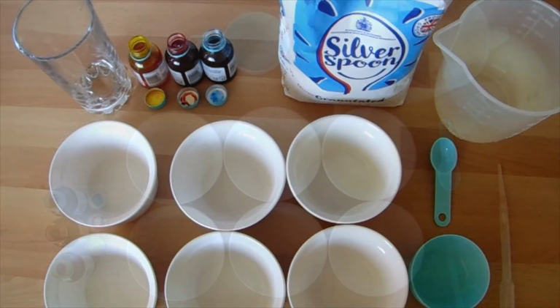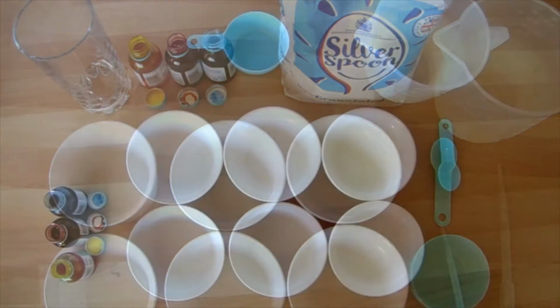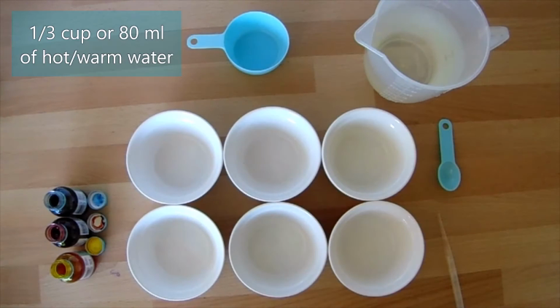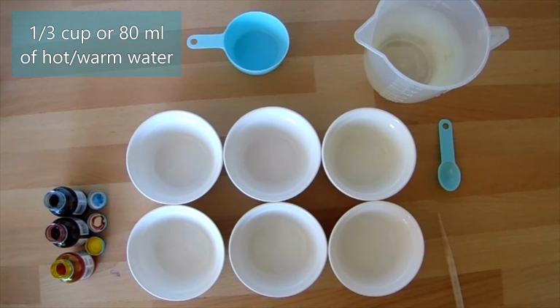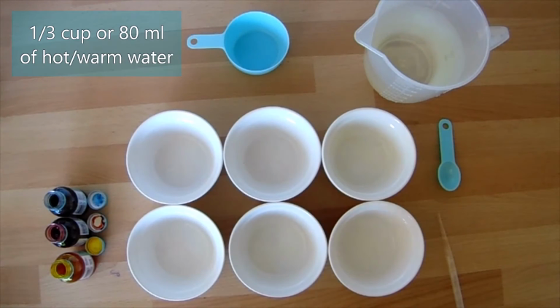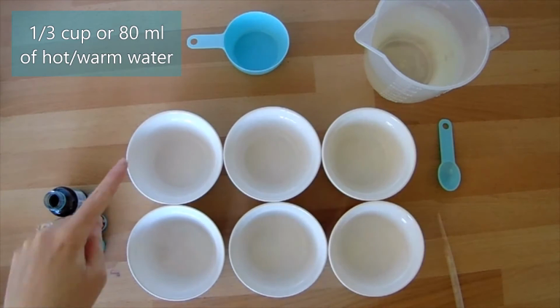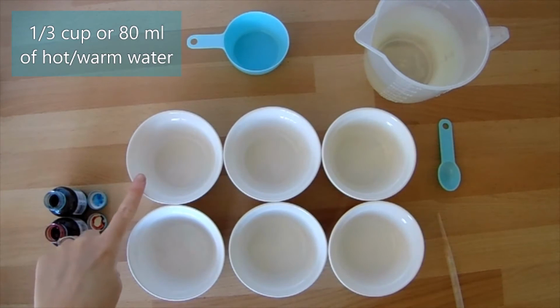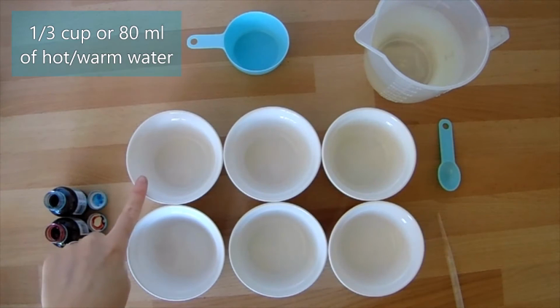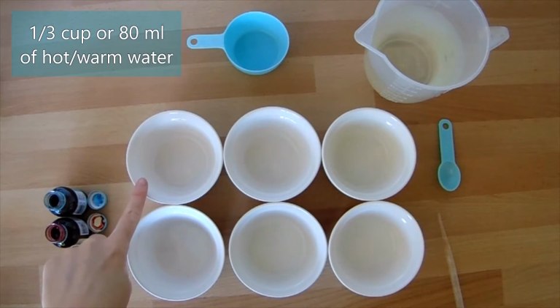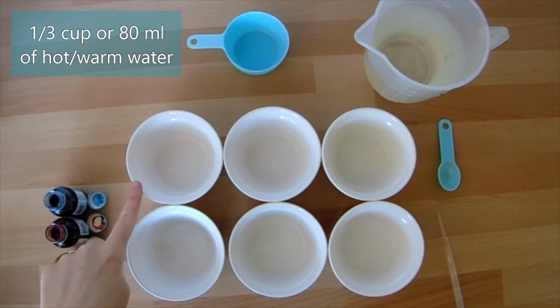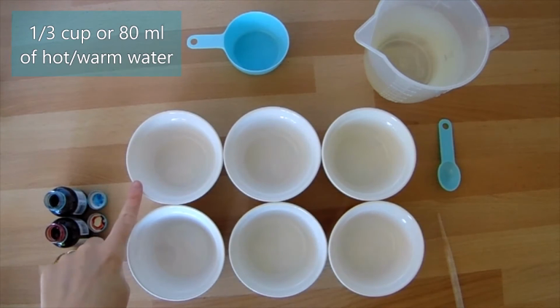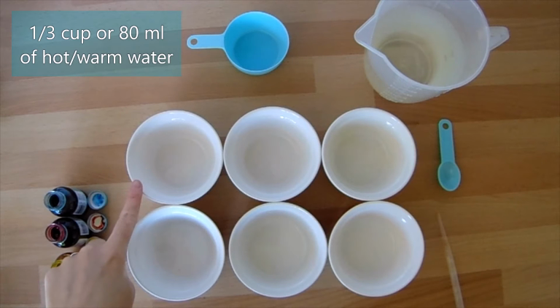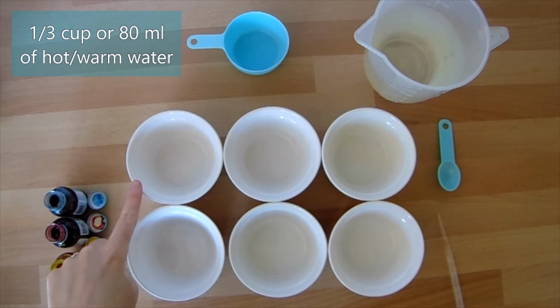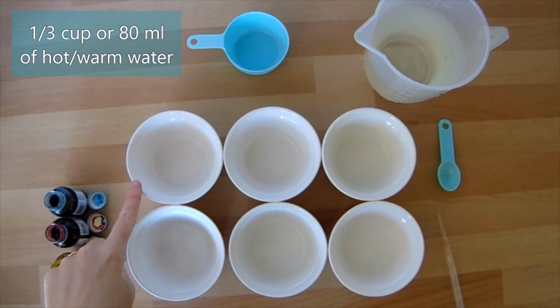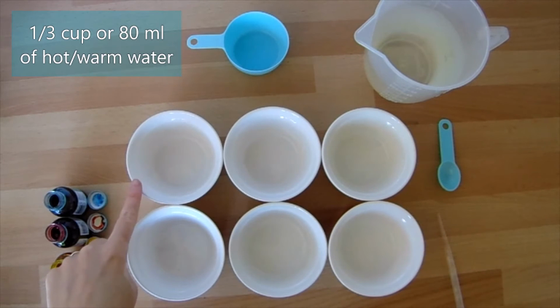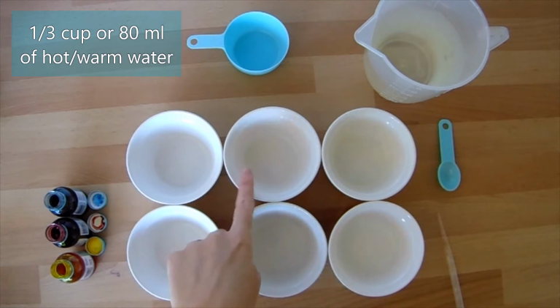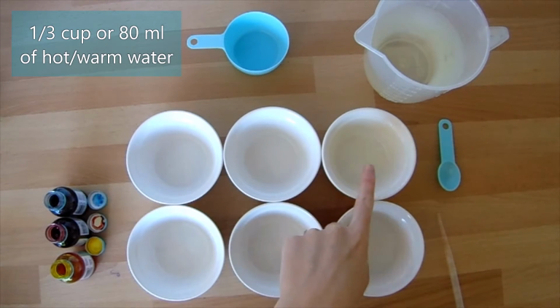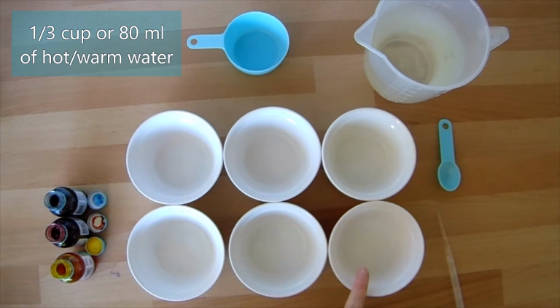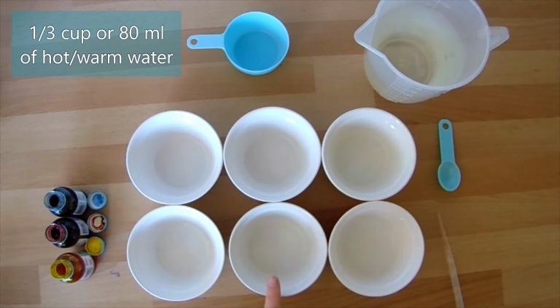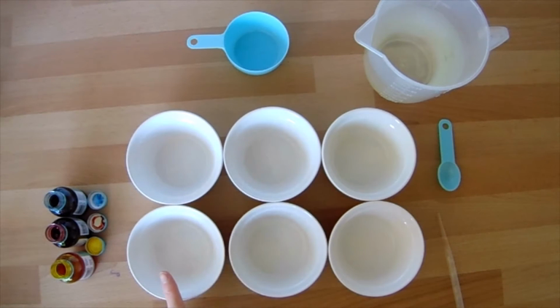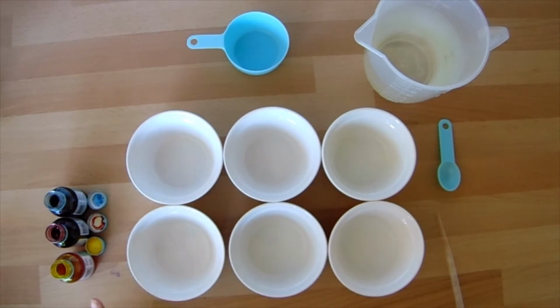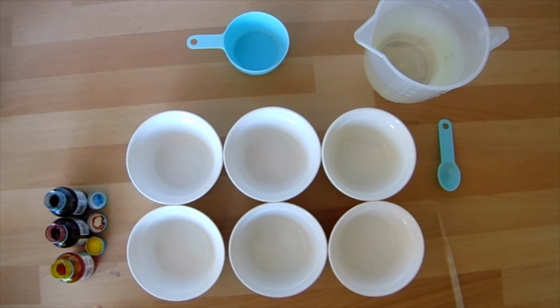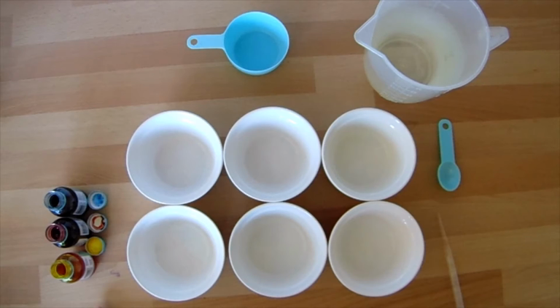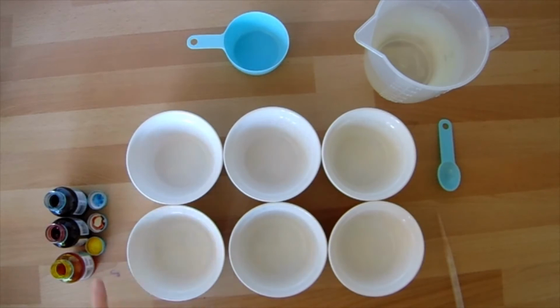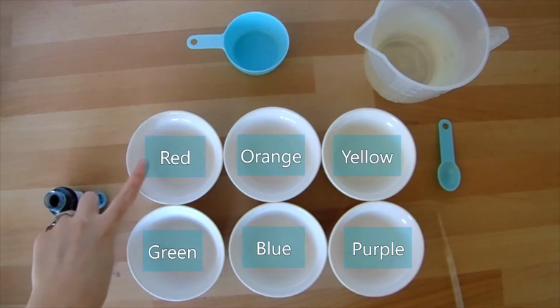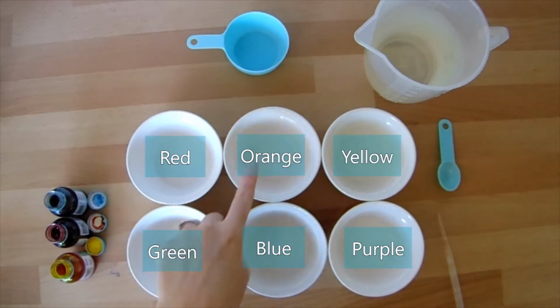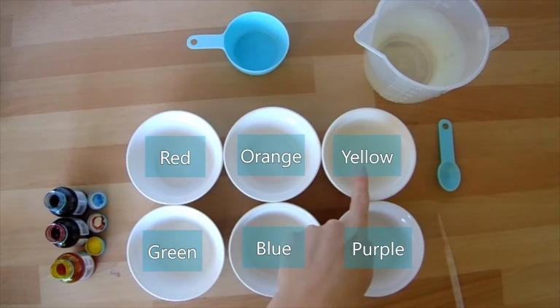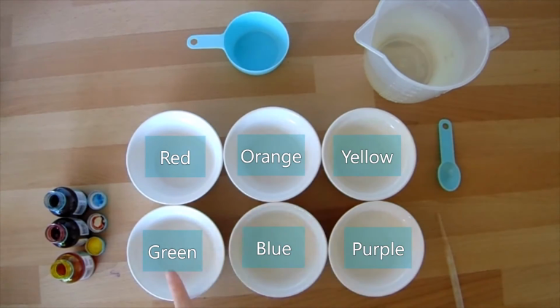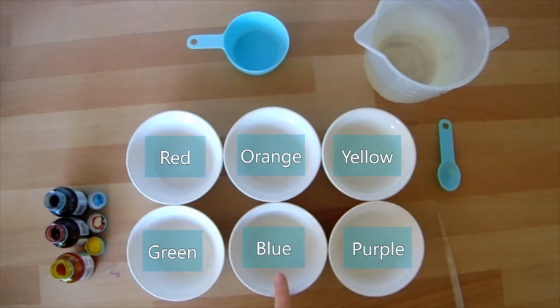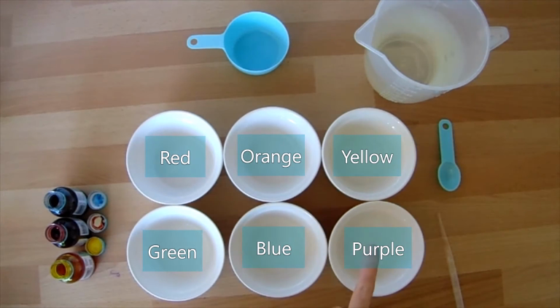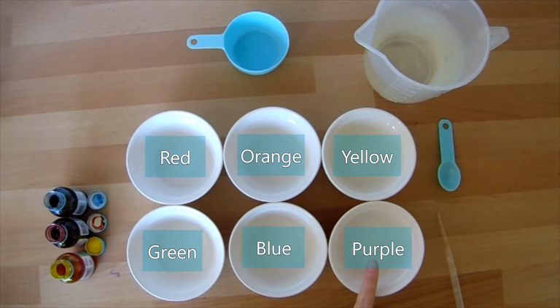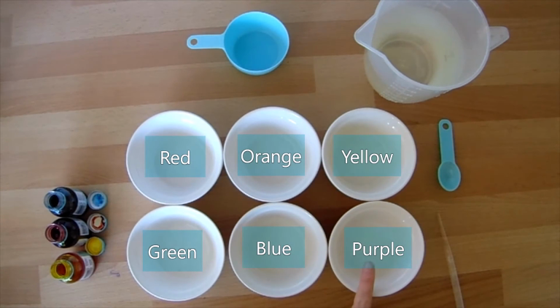Our first job is to measure one third cup or 80 millilitres of warm water into our six dishes. We're then going to add food colouring so that we have red, orange, yellow, green, blue and purple water.